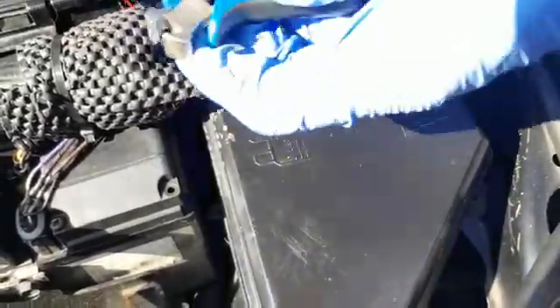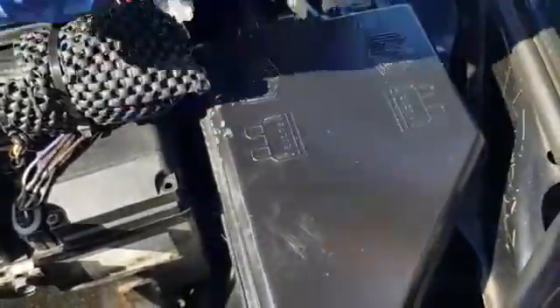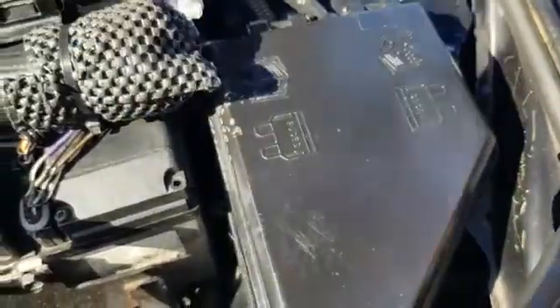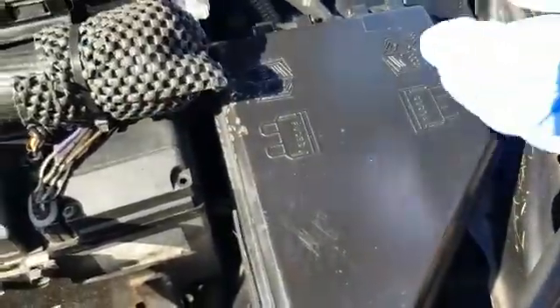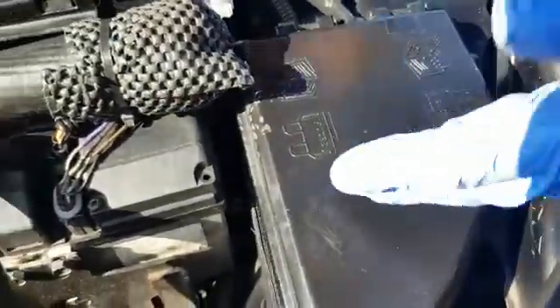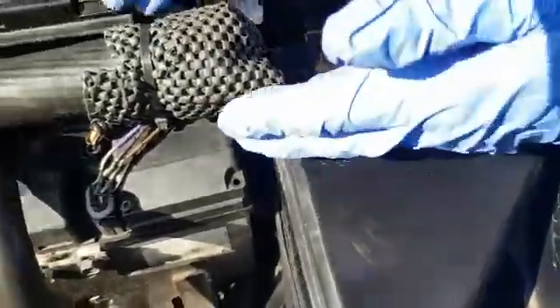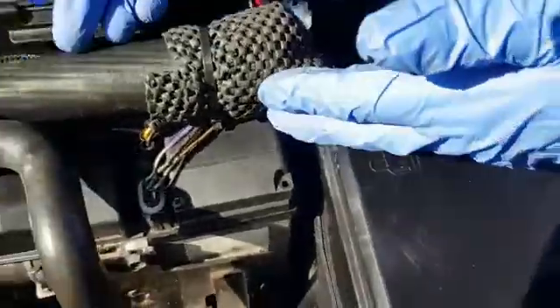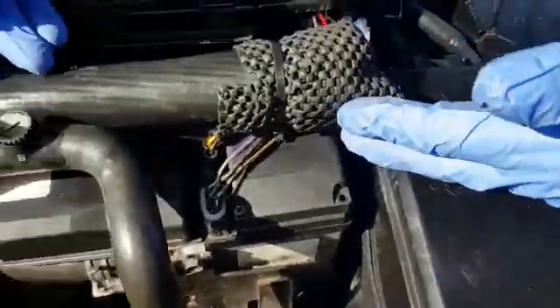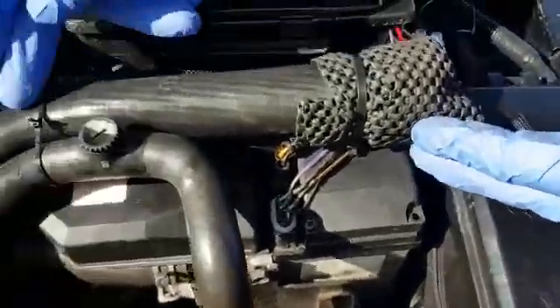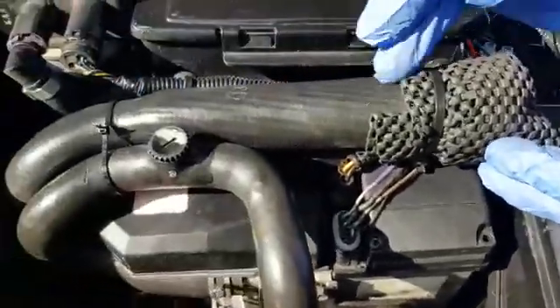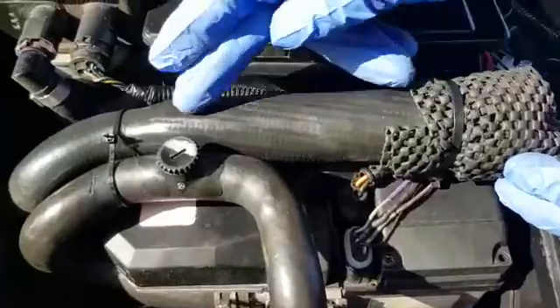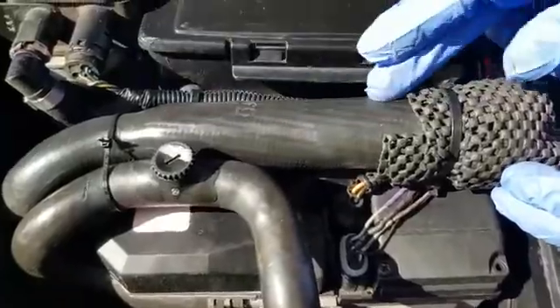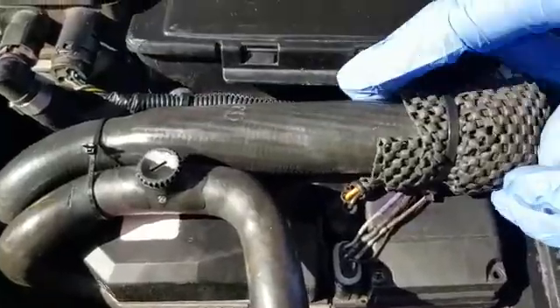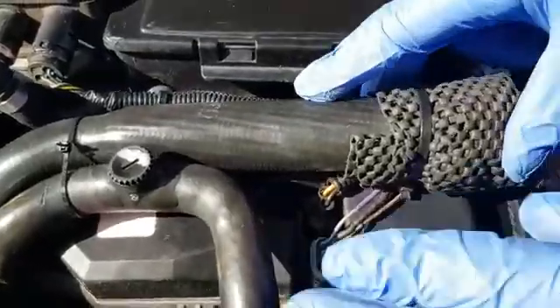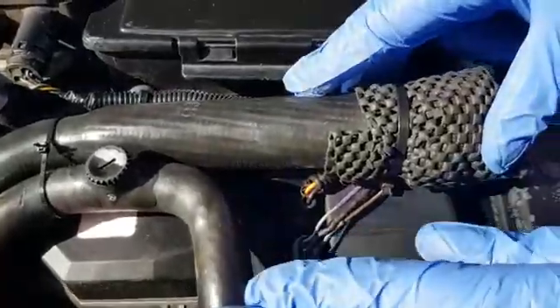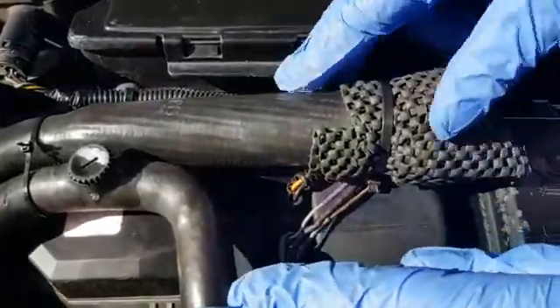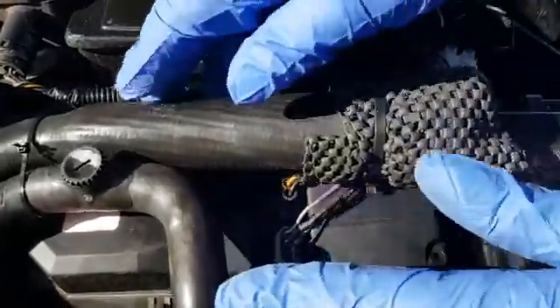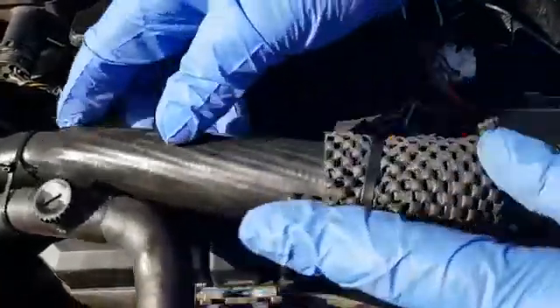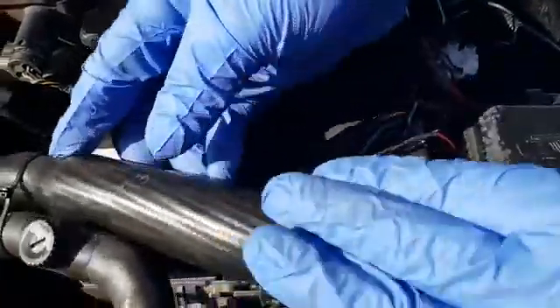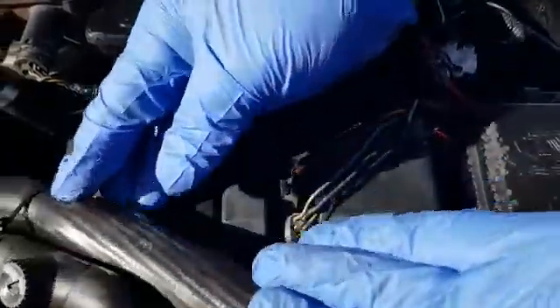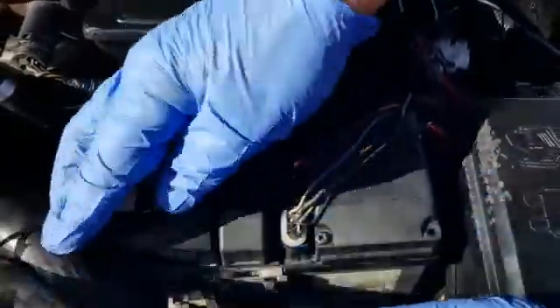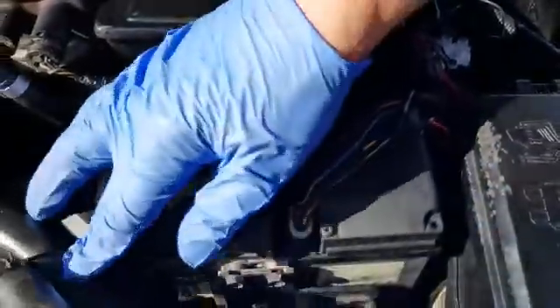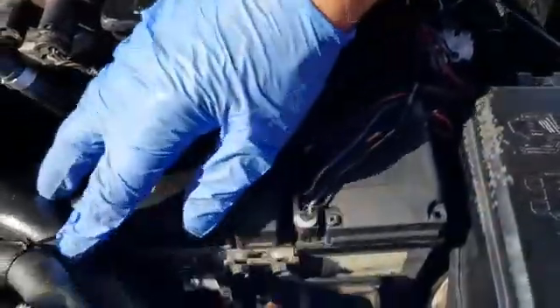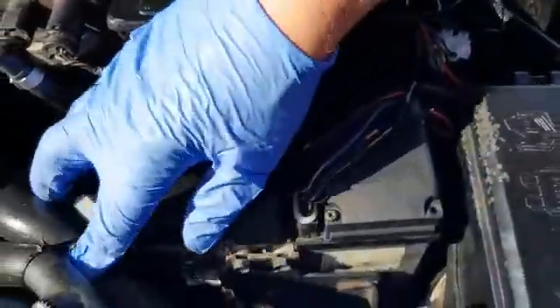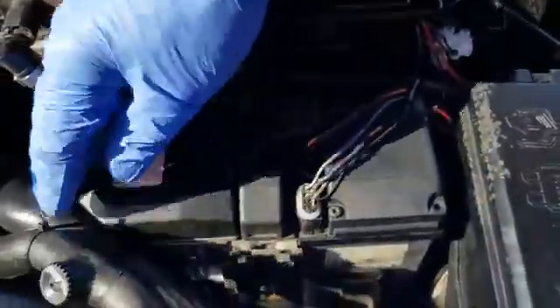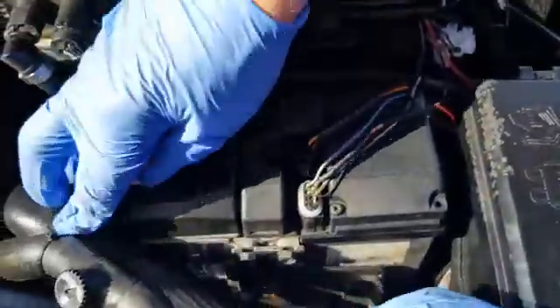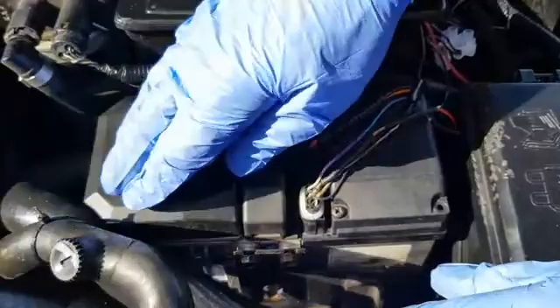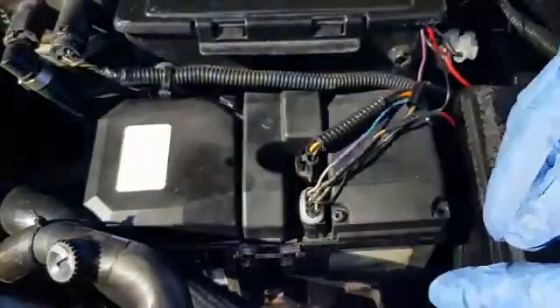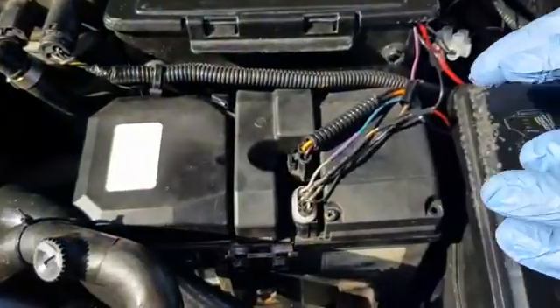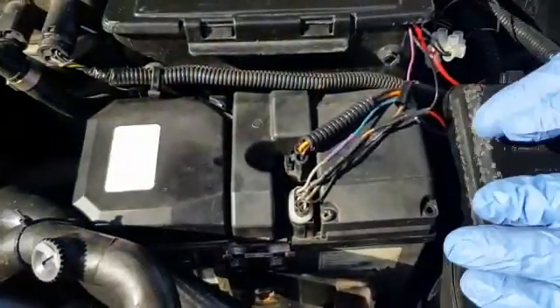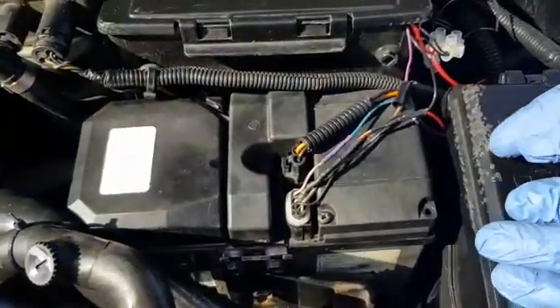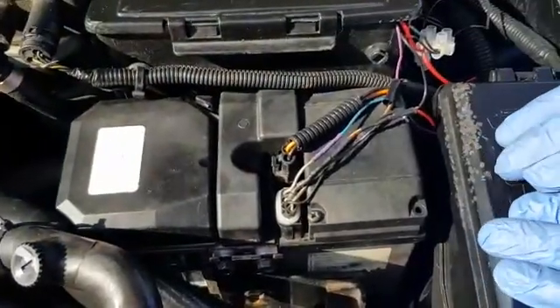Right, back to the FBH now. On the top of it, you'll find an air filter pipe and one of the coolant pipes. Just push those out of the way temporarily to enable you to access the top of the FBH.